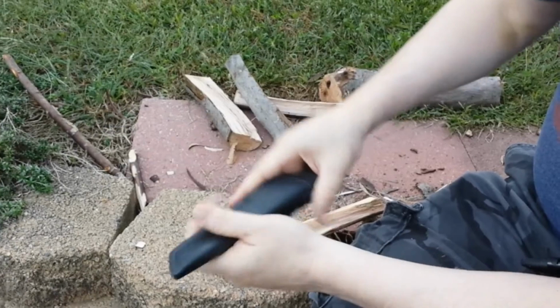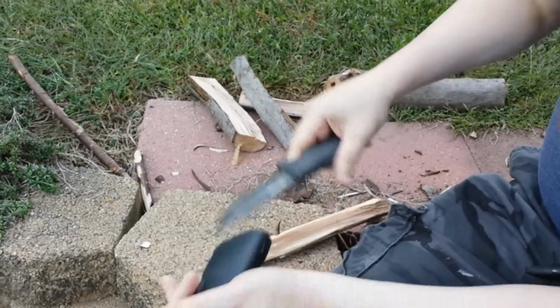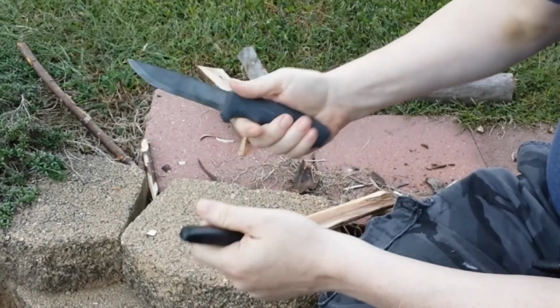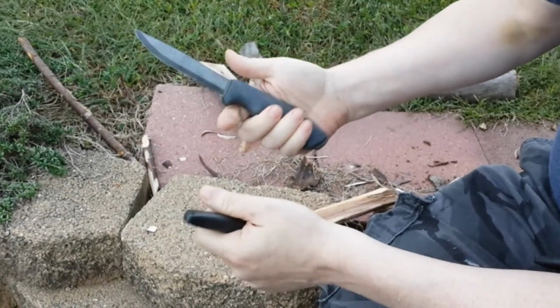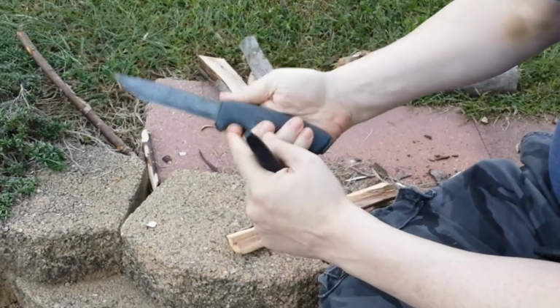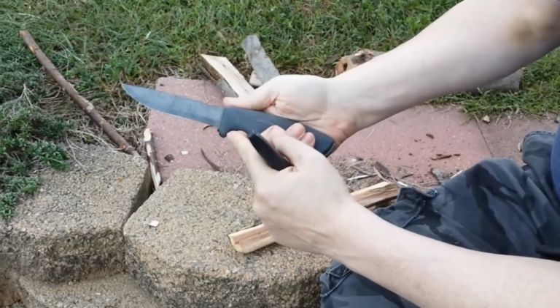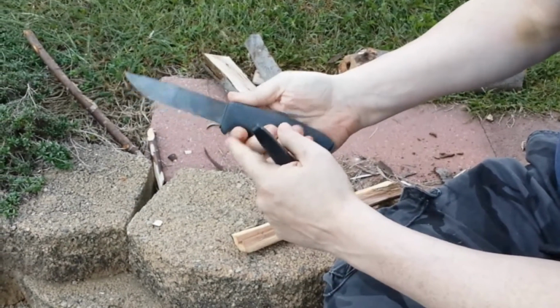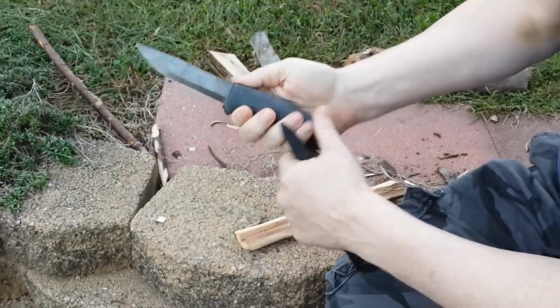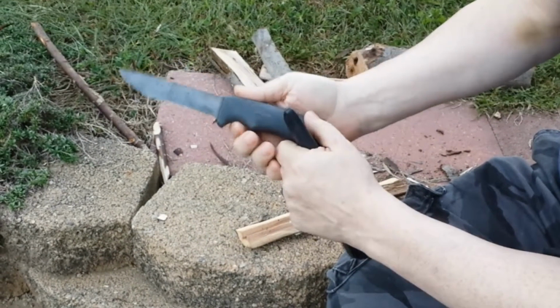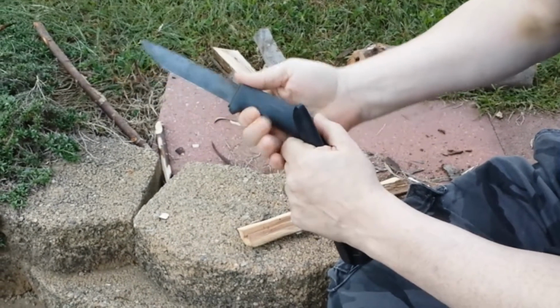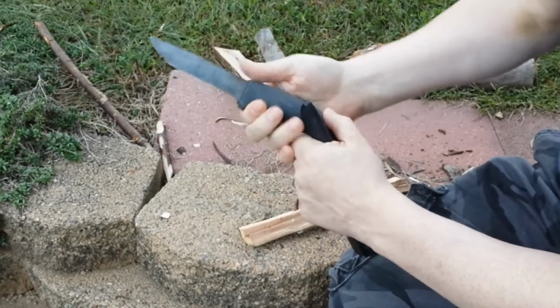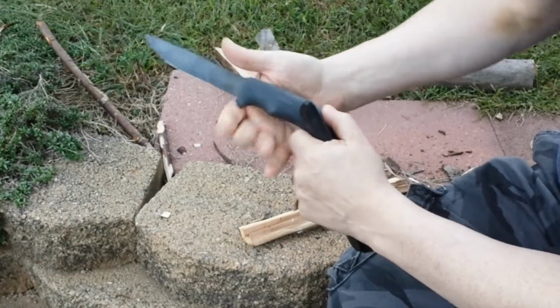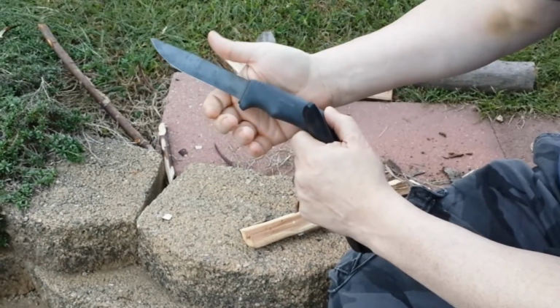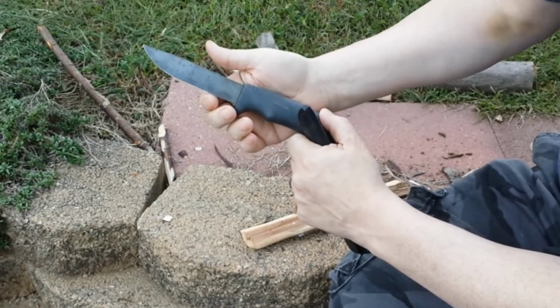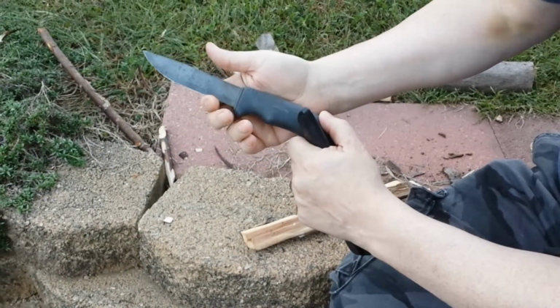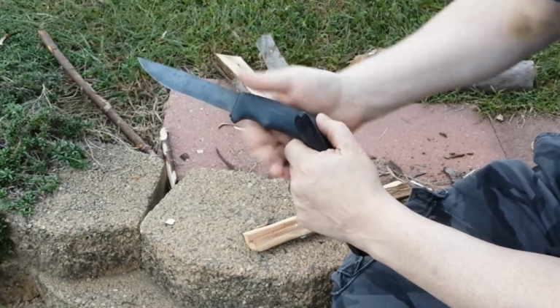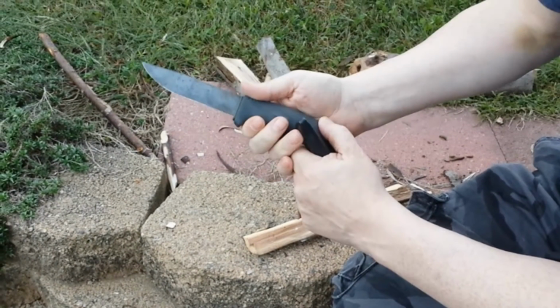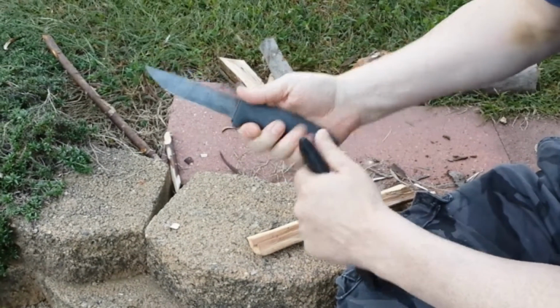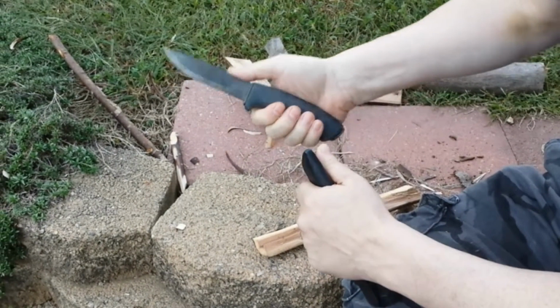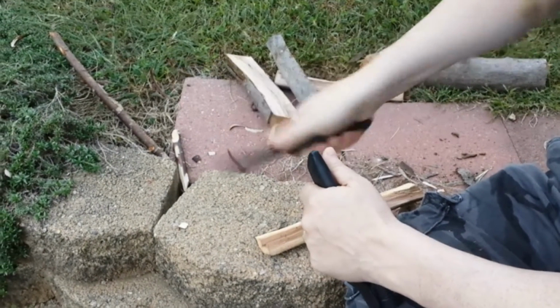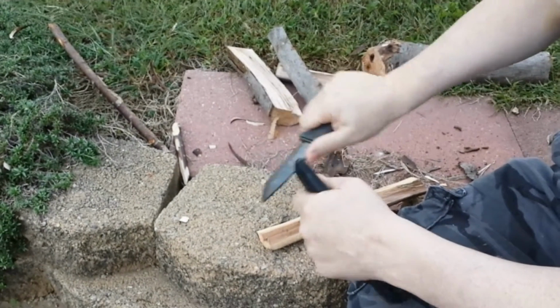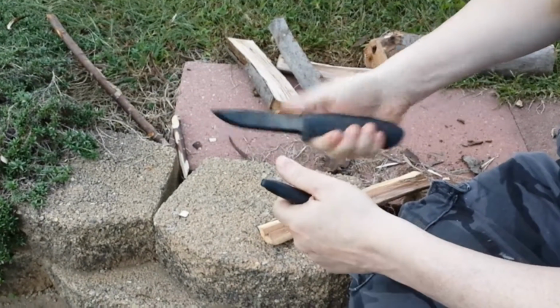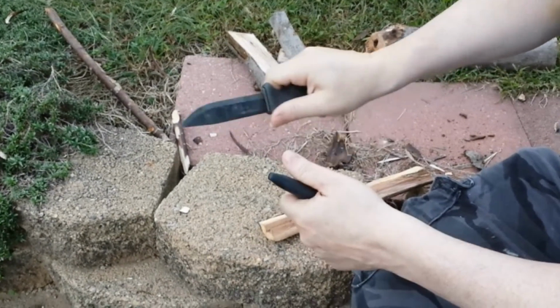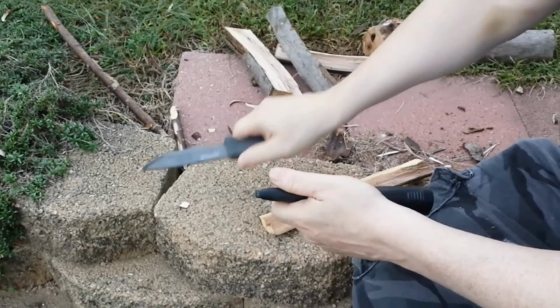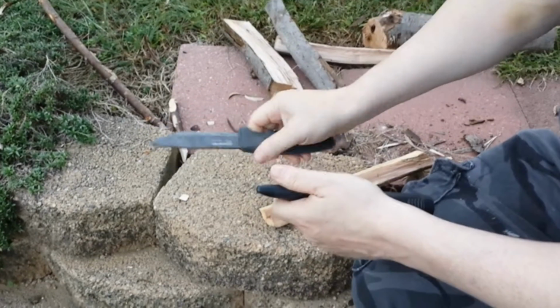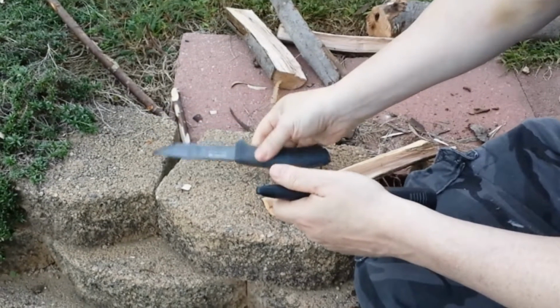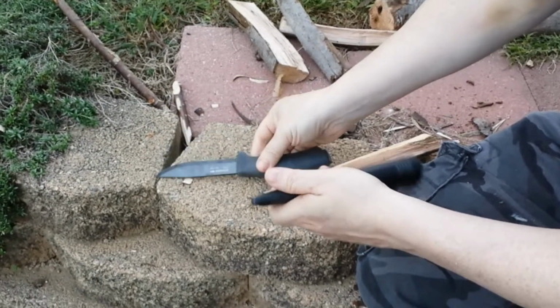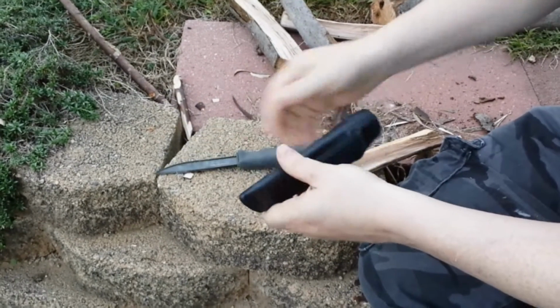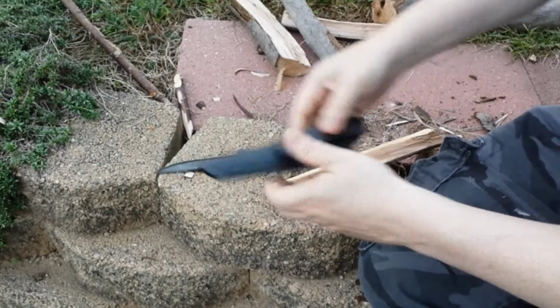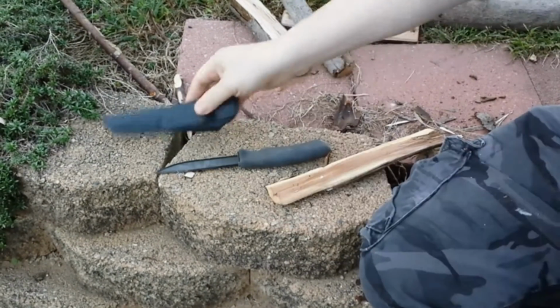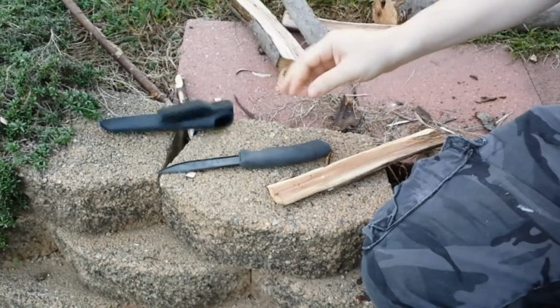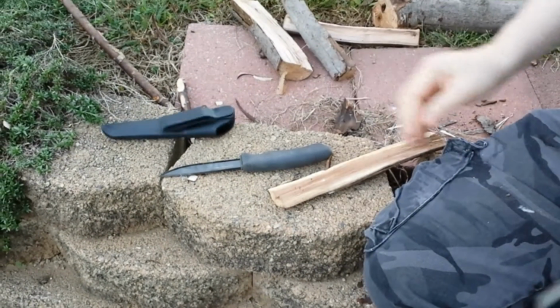The handle is nice rubber, has a little guard here so you don't slip — because that'll take your finger right off. So, $40.